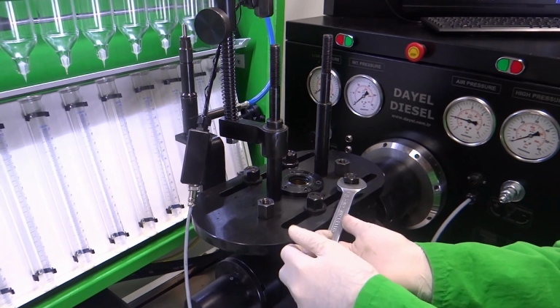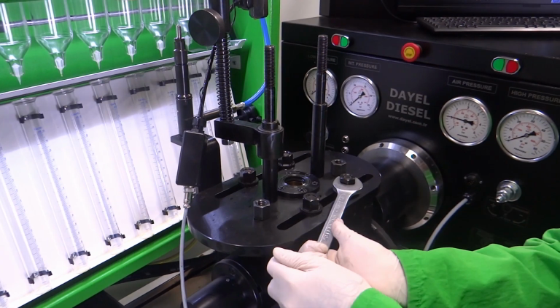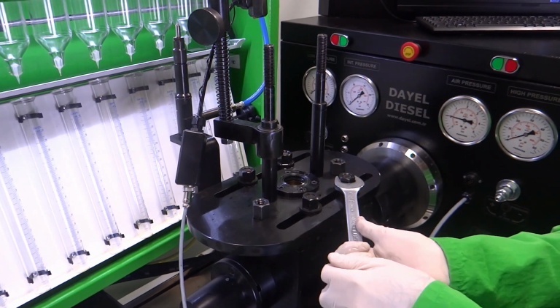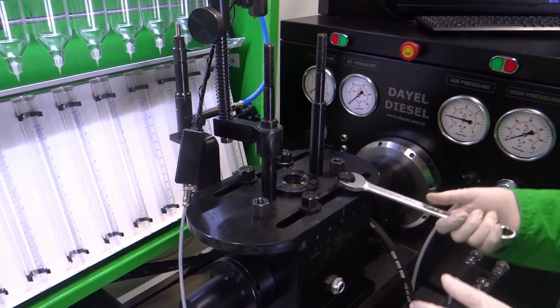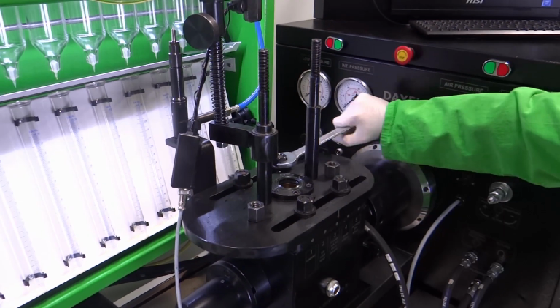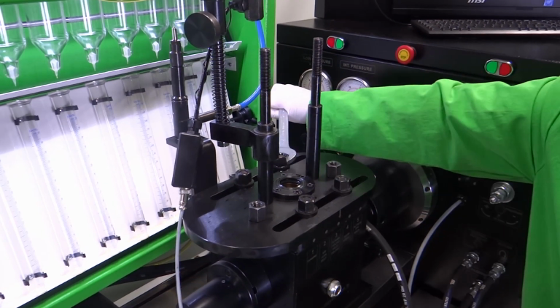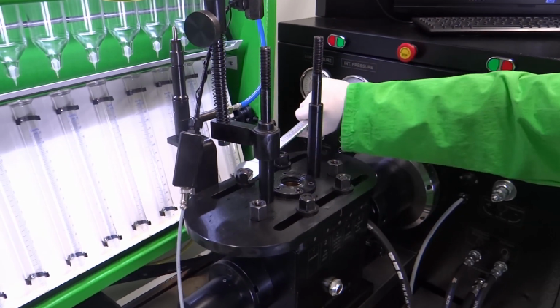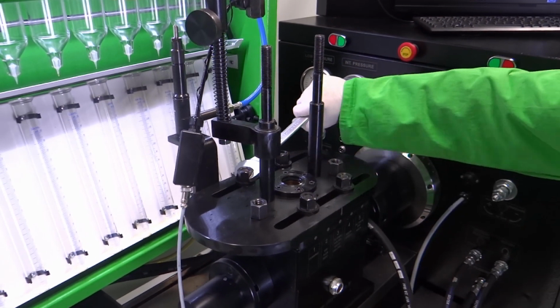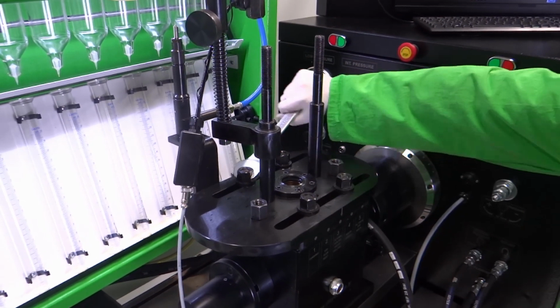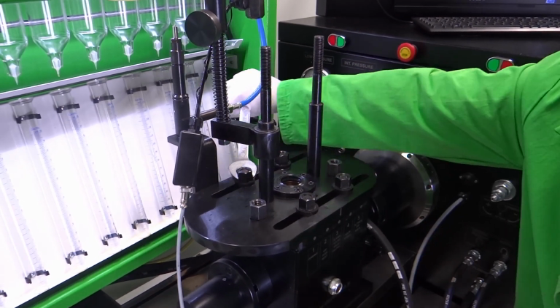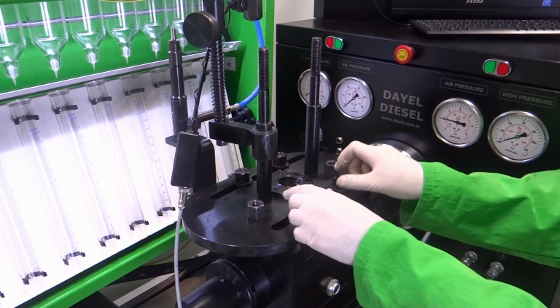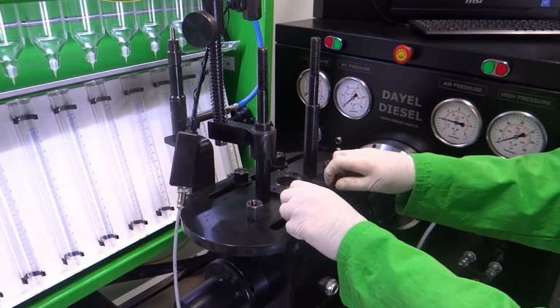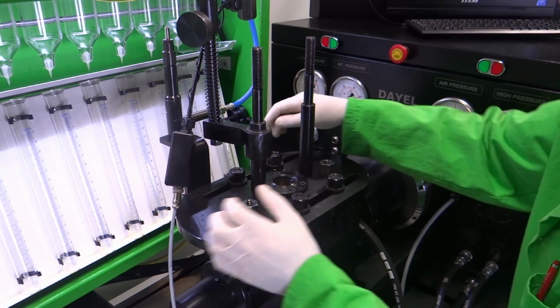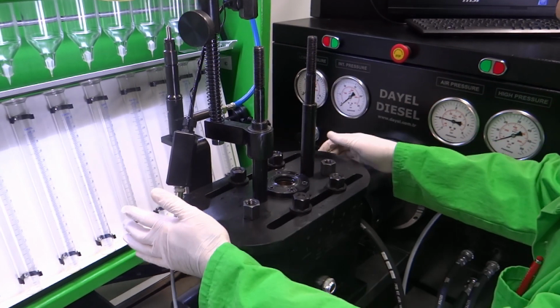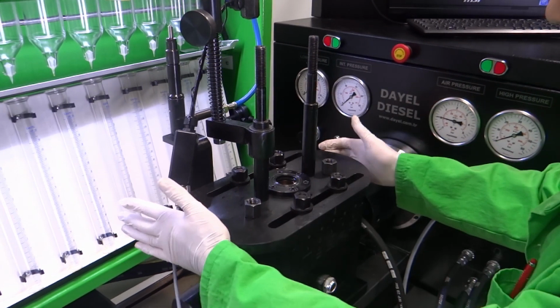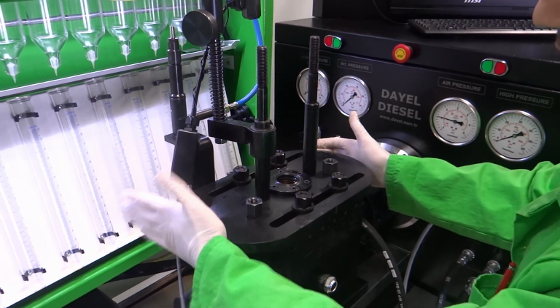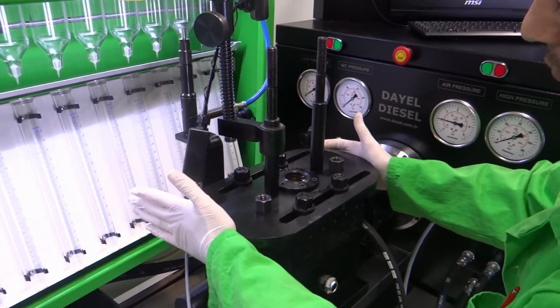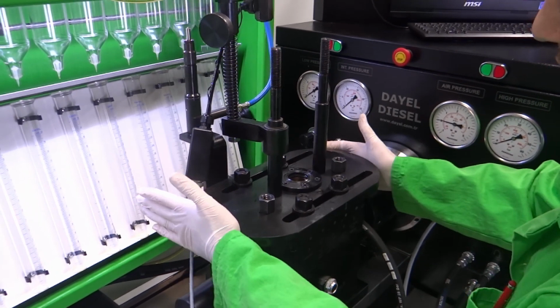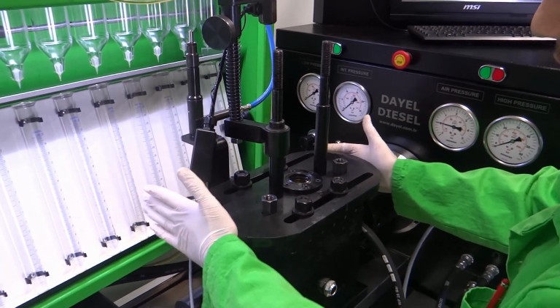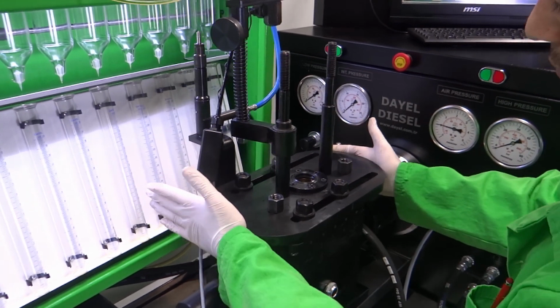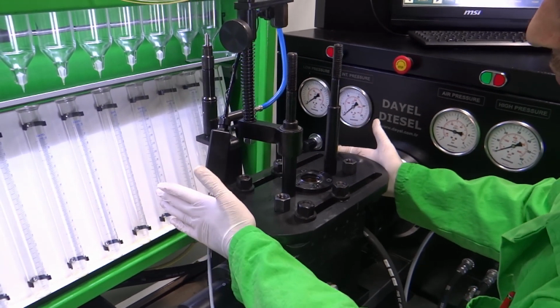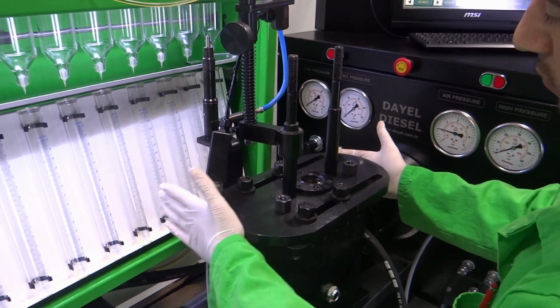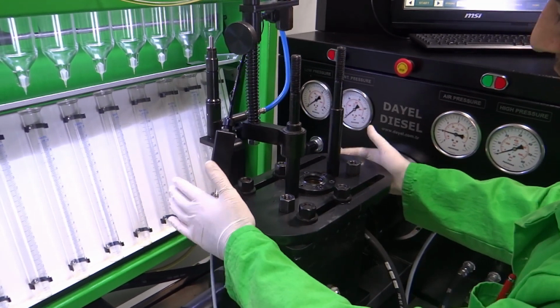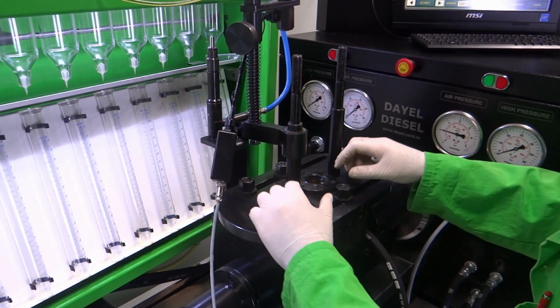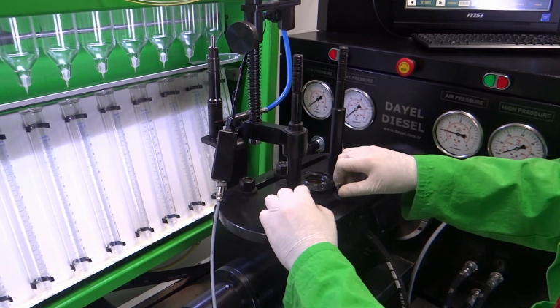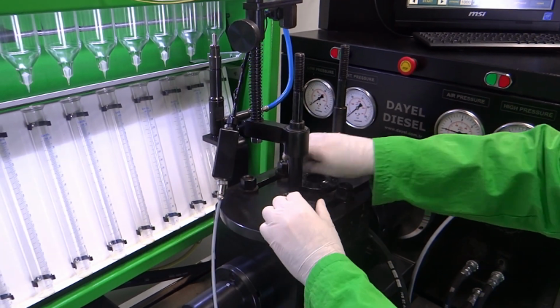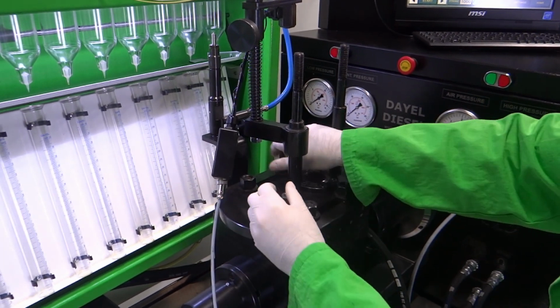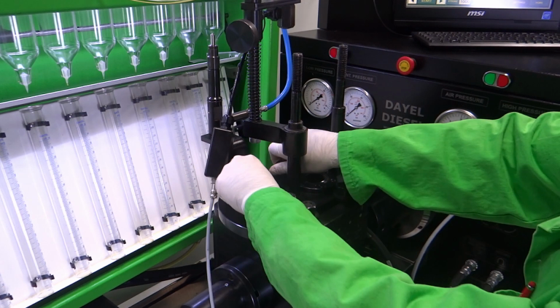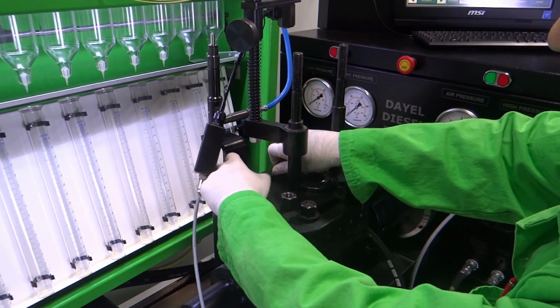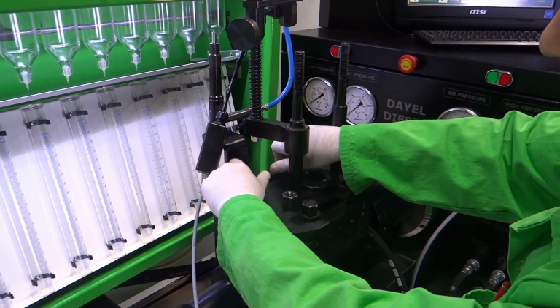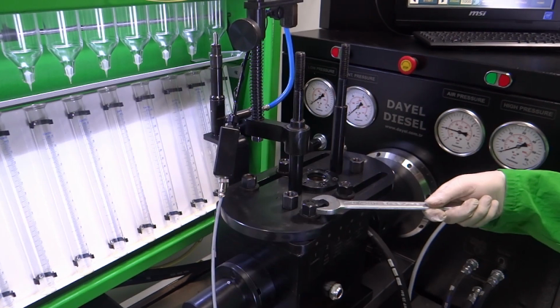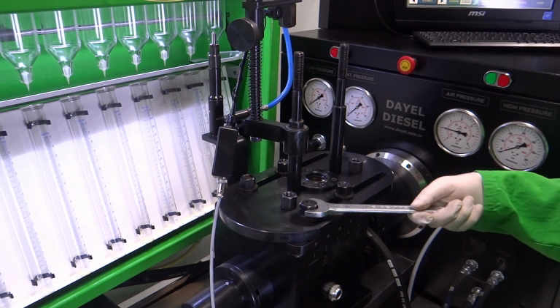There is a special cam box design which can be set to 5 different cams easily. Also, it has a perfect angle resetting for each cam.